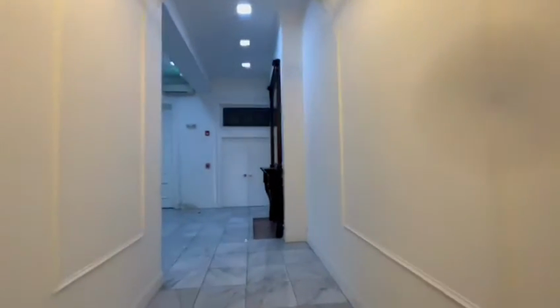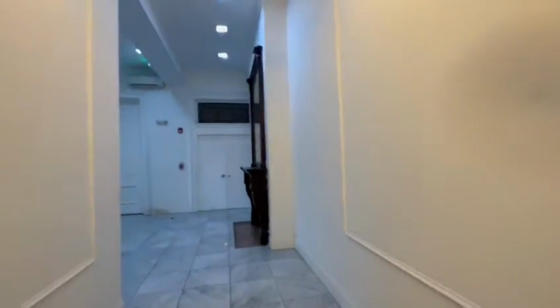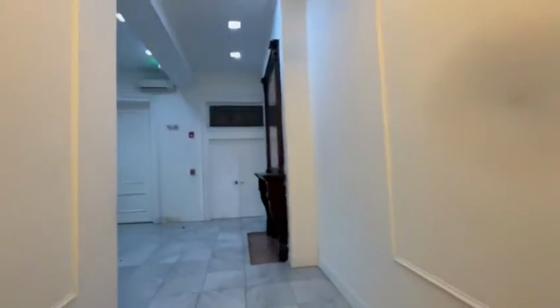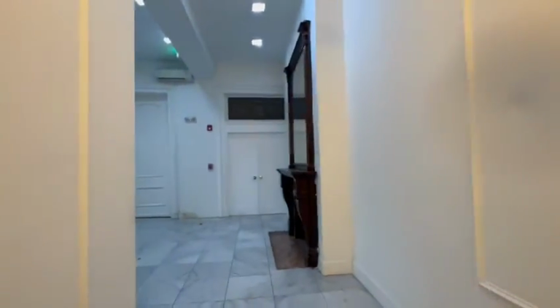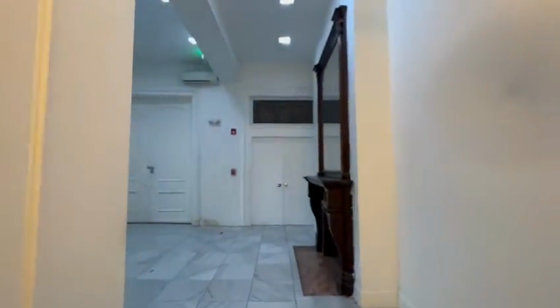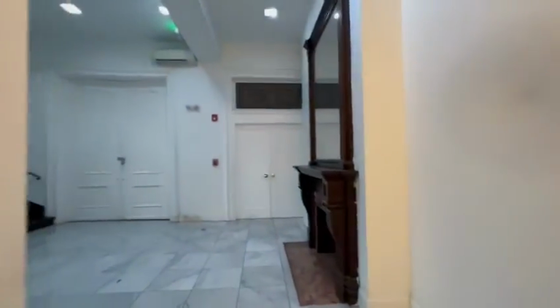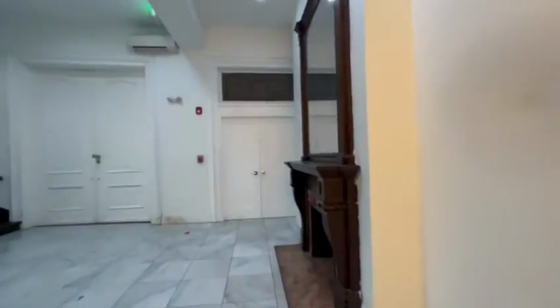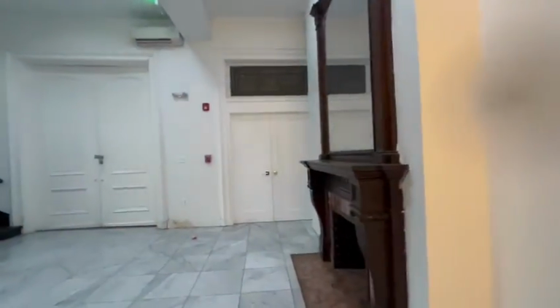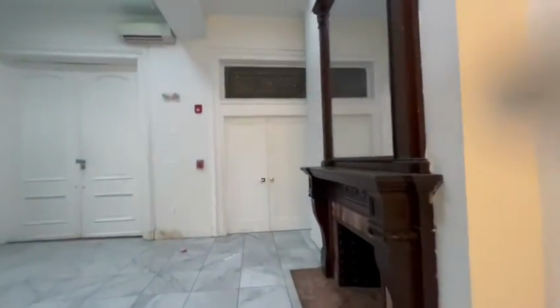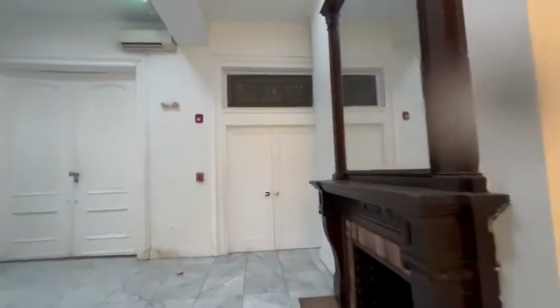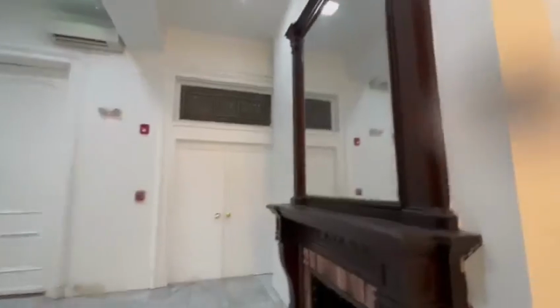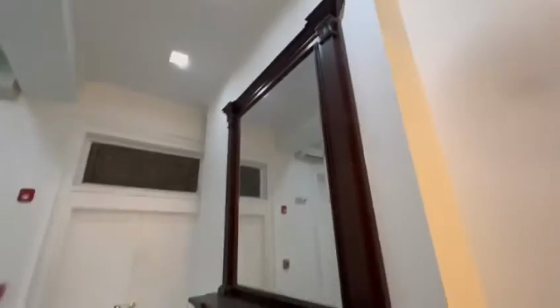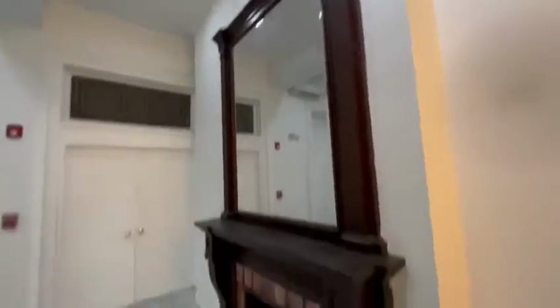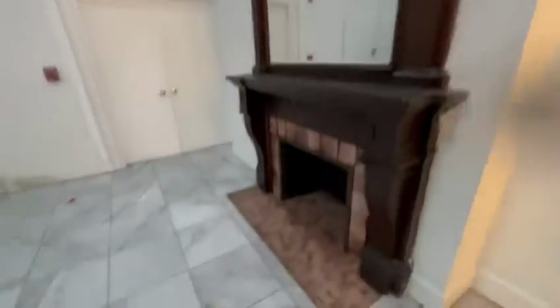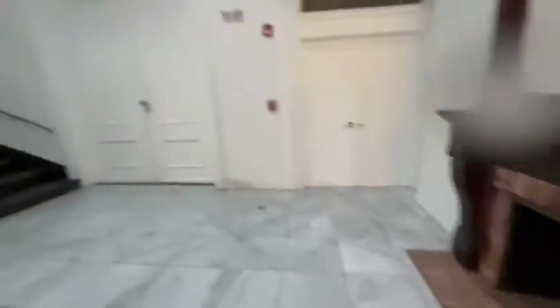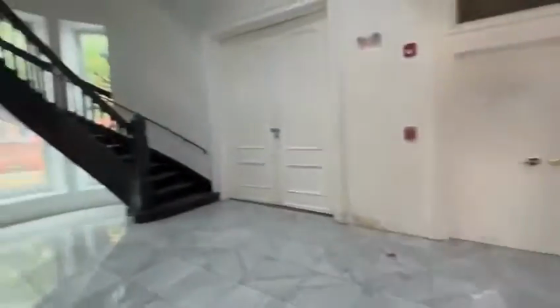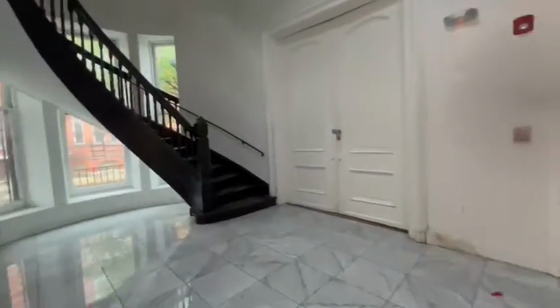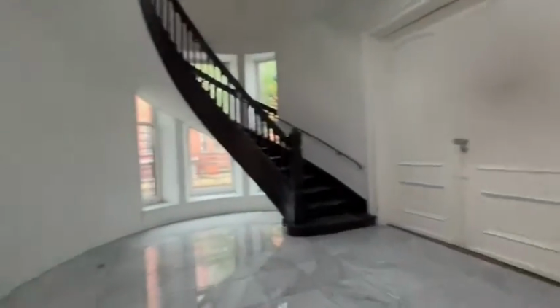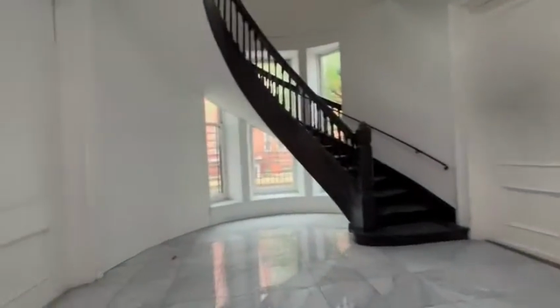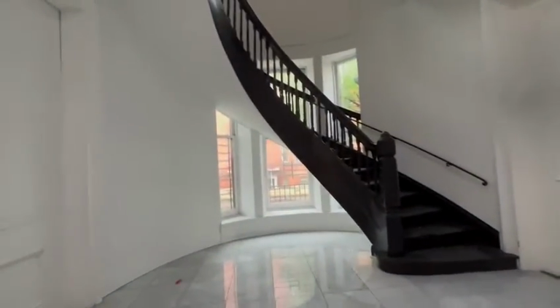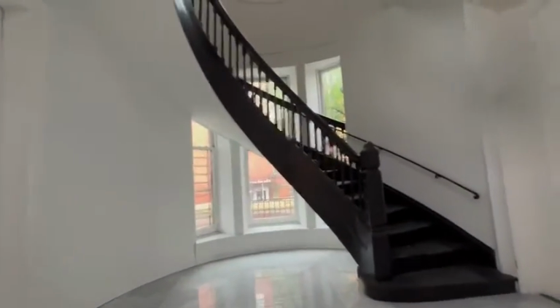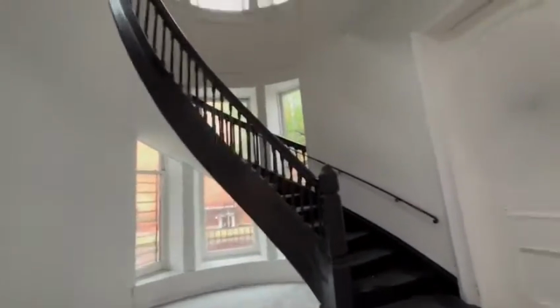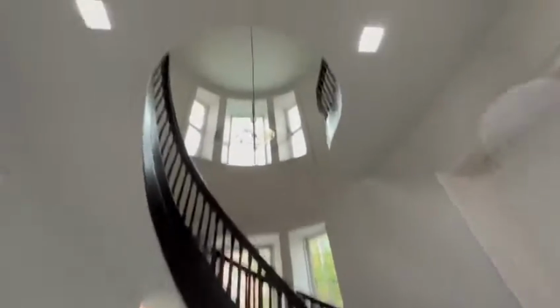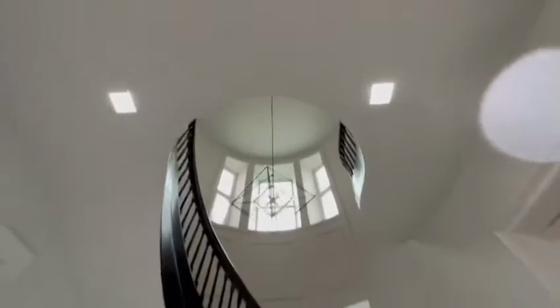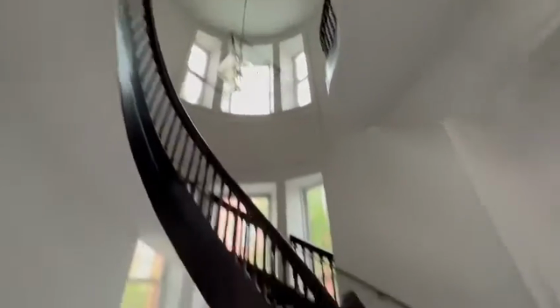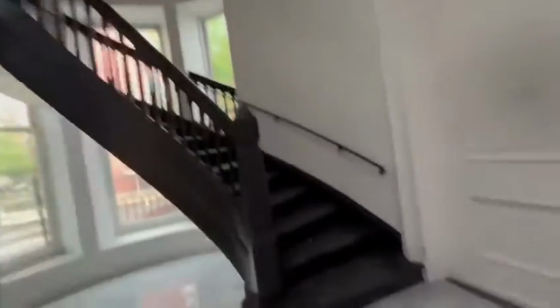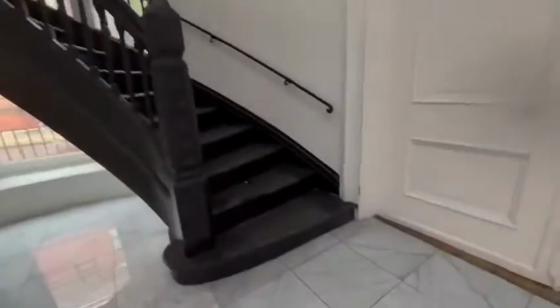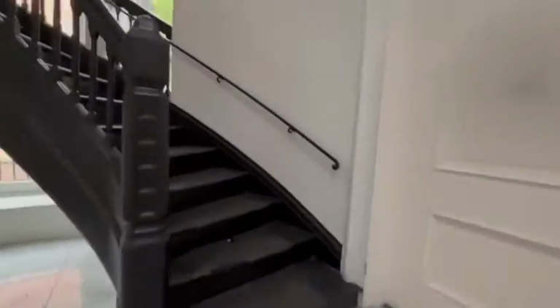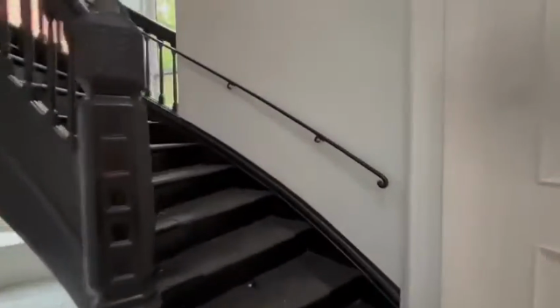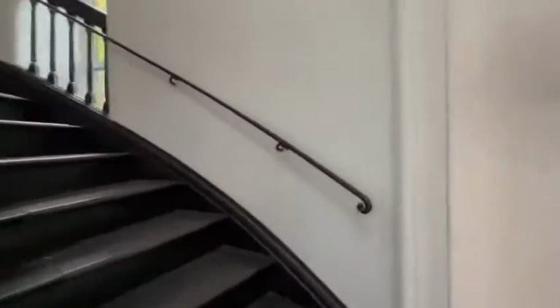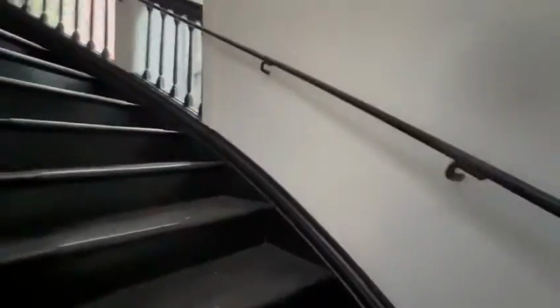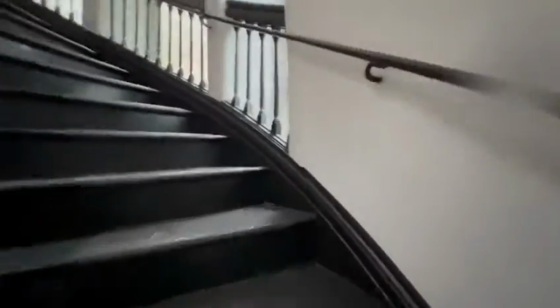This is just a beautiful building here. It's an end unit. Look at this fireplace and marble floors. And this staircase is just absolutely stunning. All right, we're going to head up the steps here.